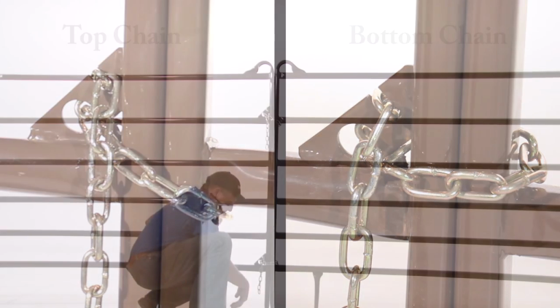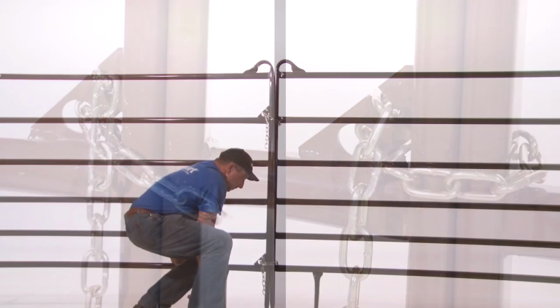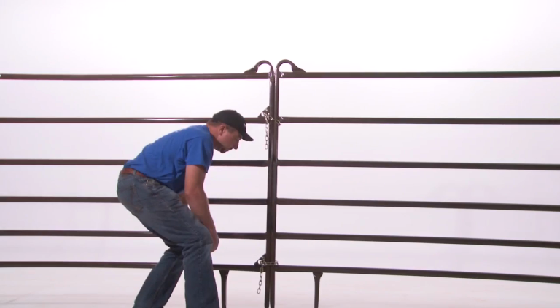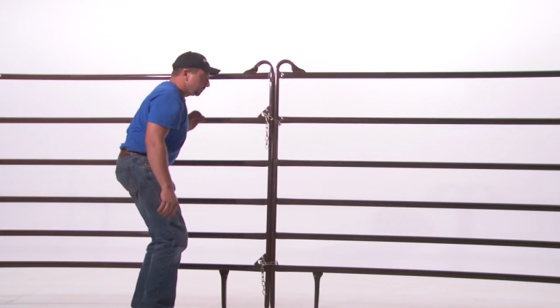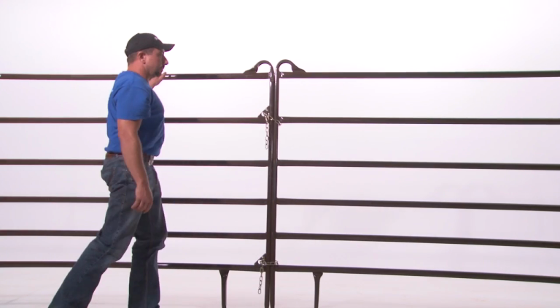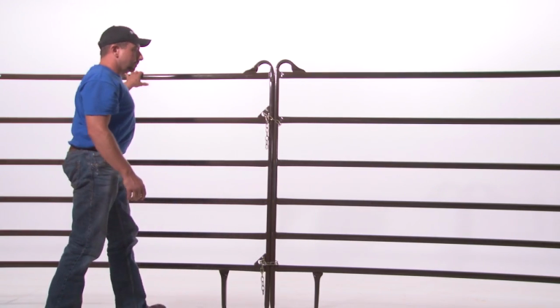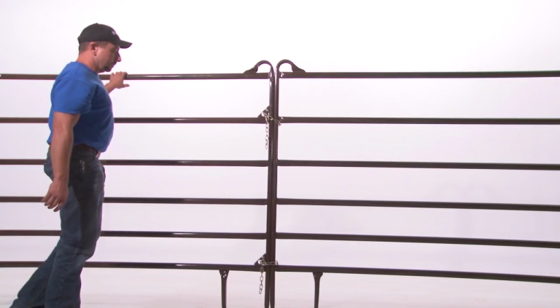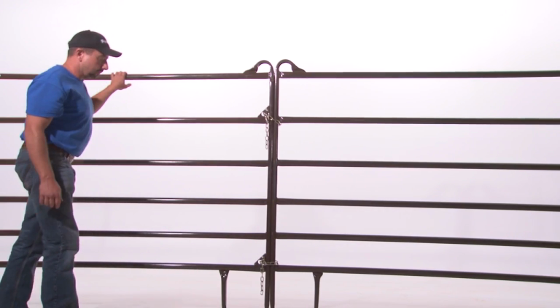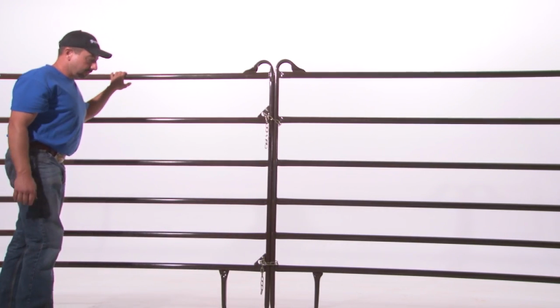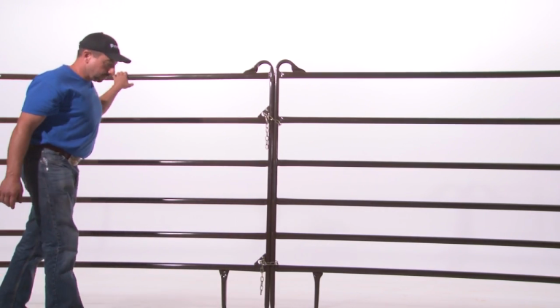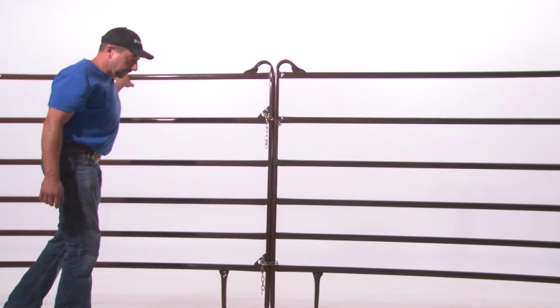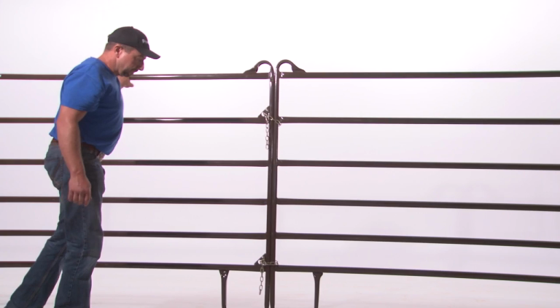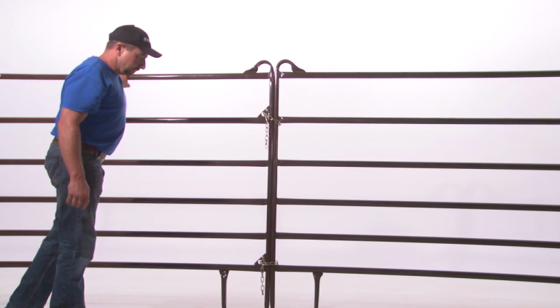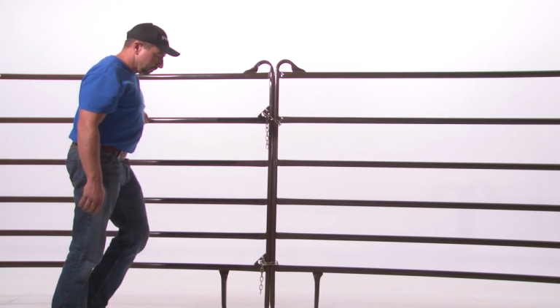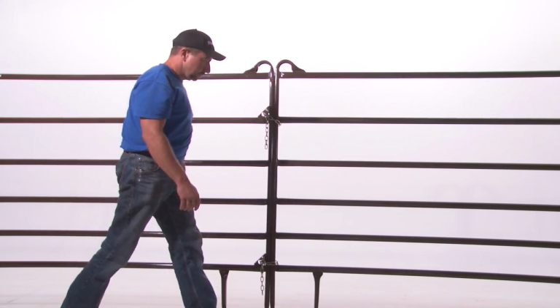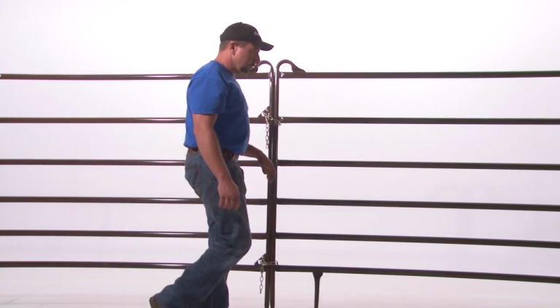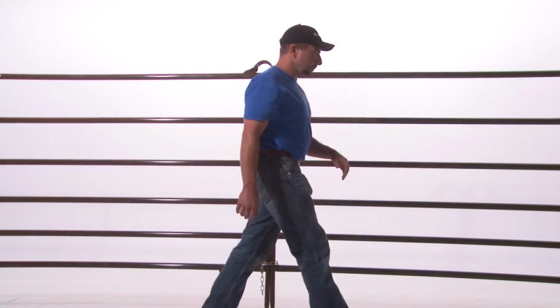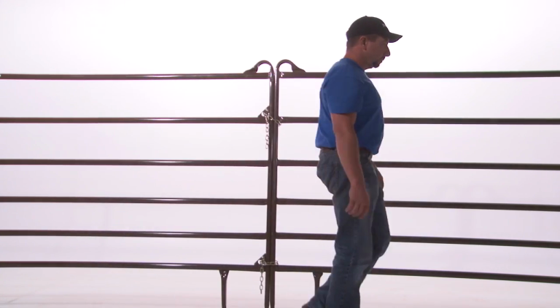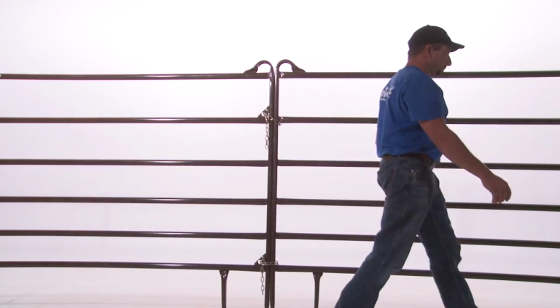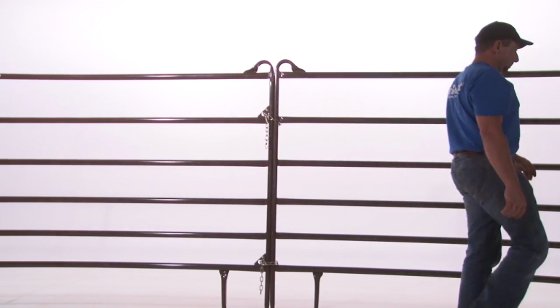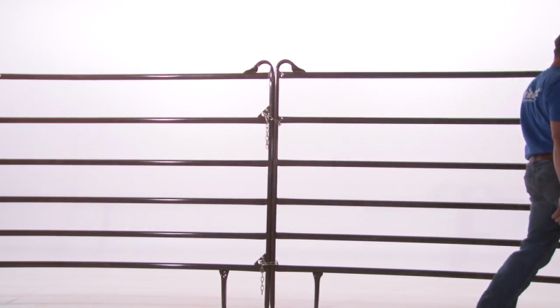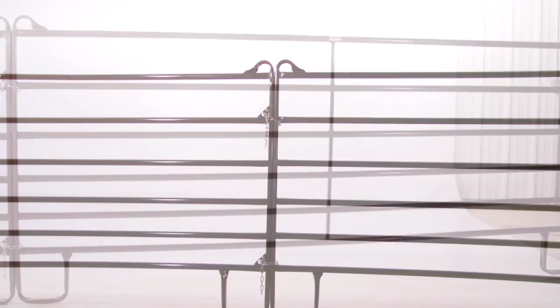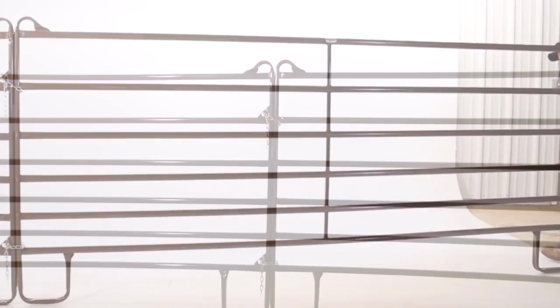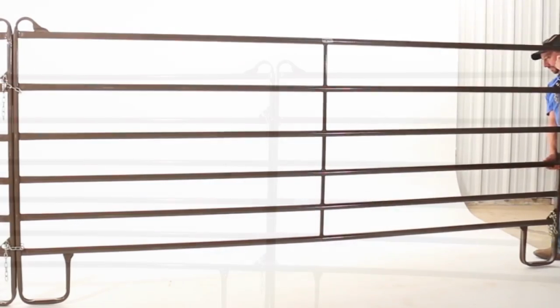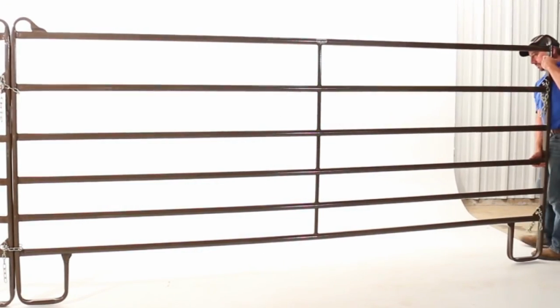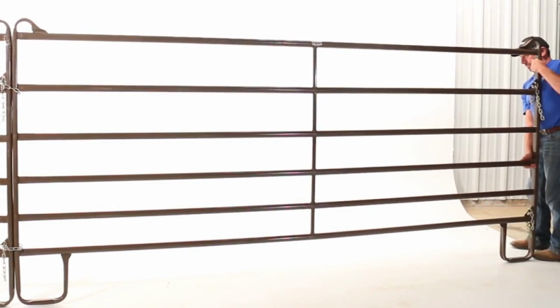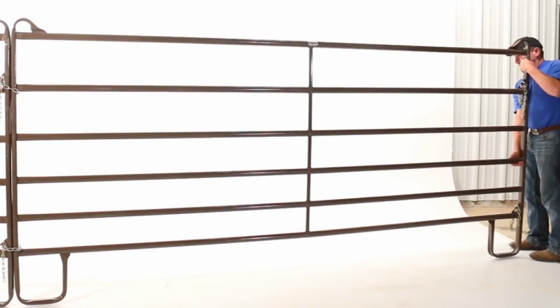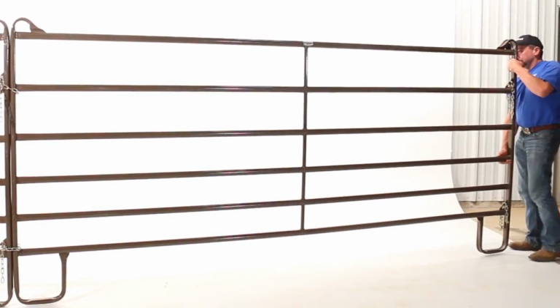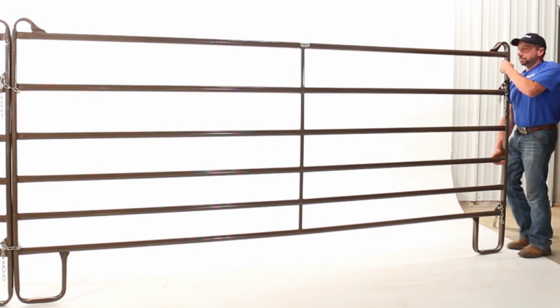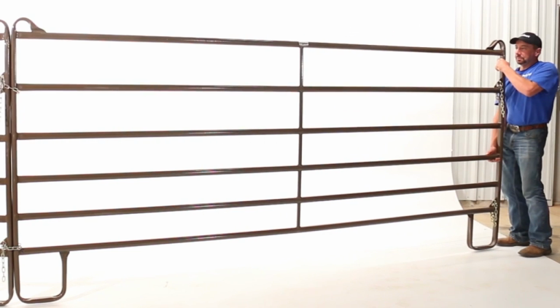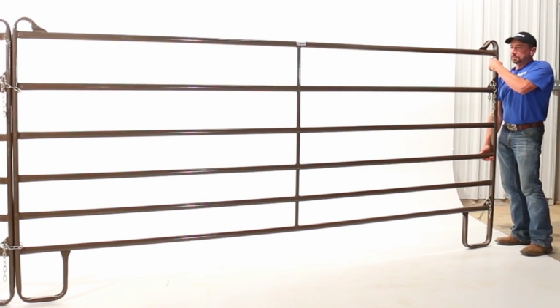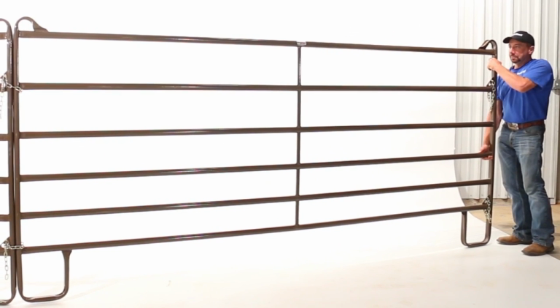When building a round pin or other curved structure, chain your panels together straight, as we've shown here, then pick up on the free end of the panel and bend the connection to make the curve.